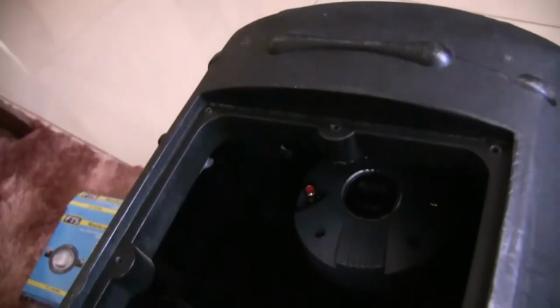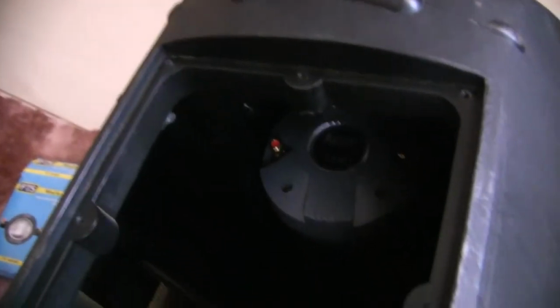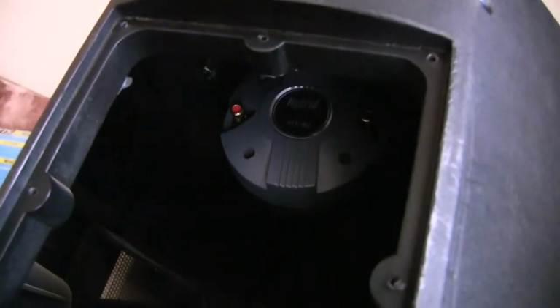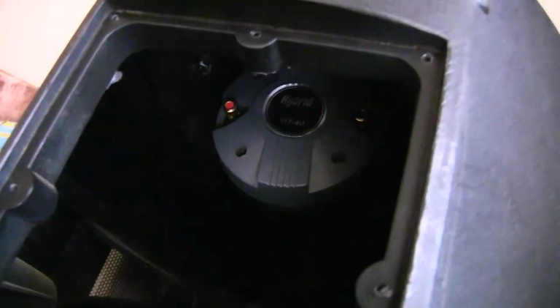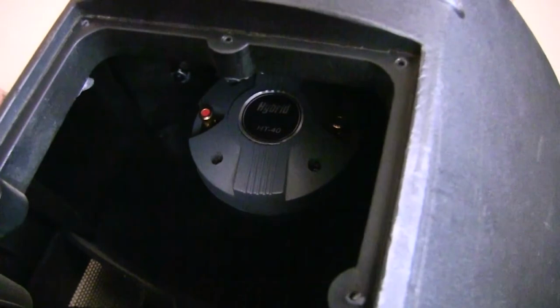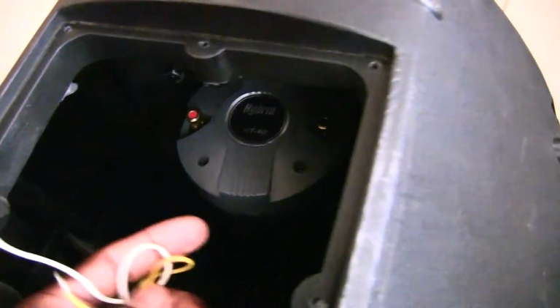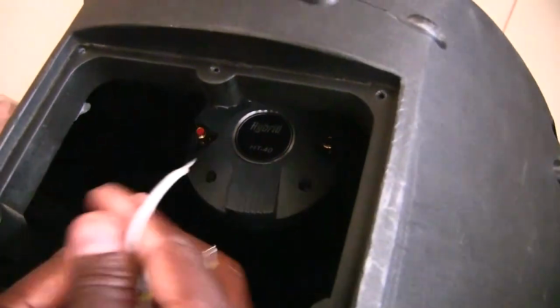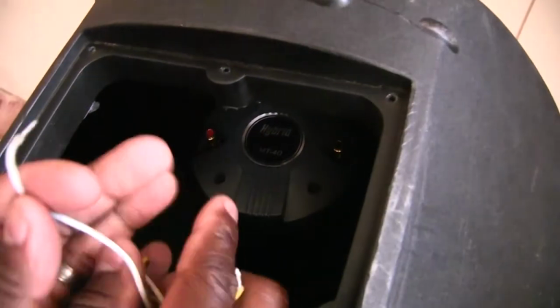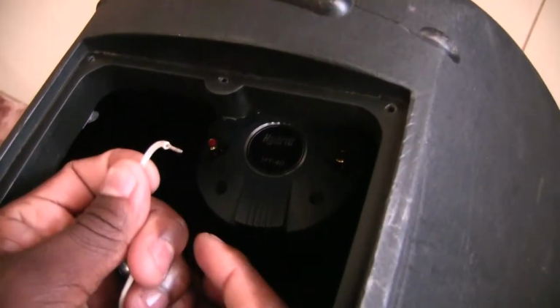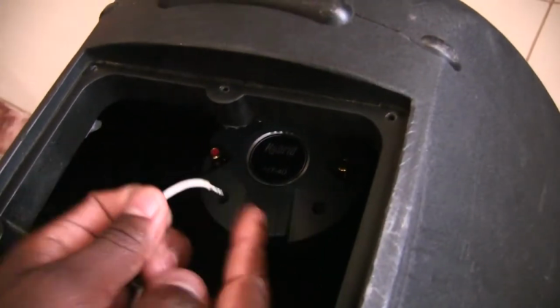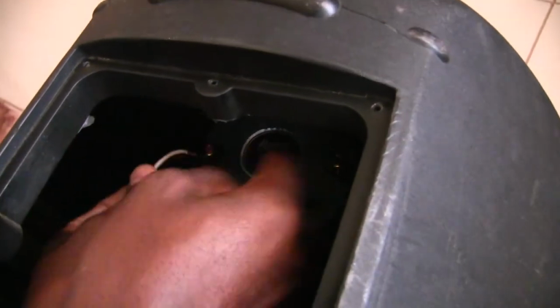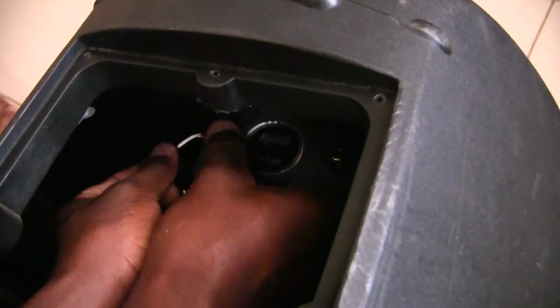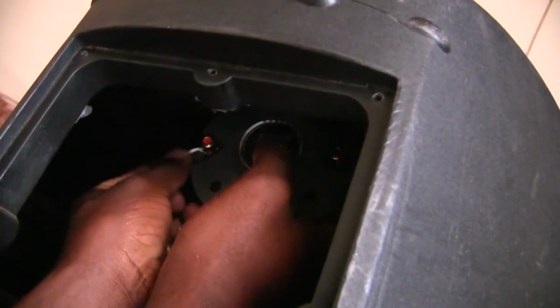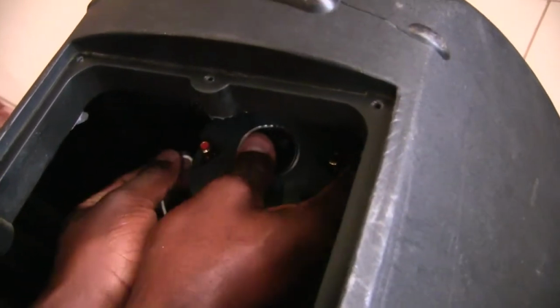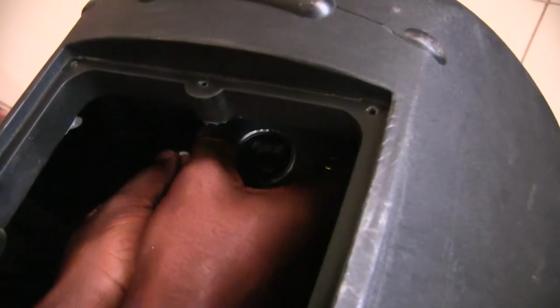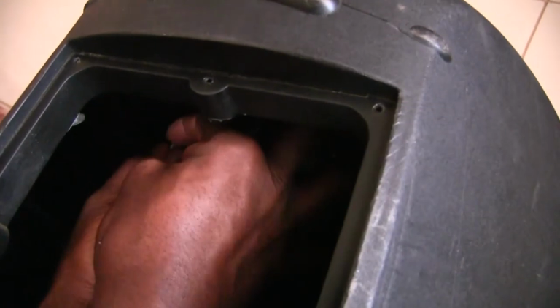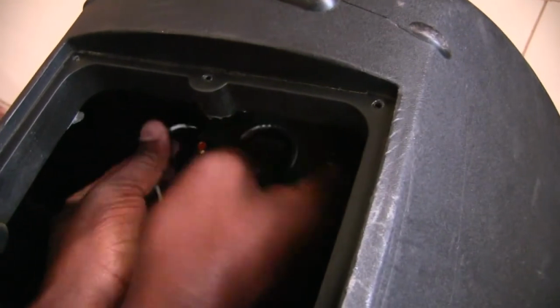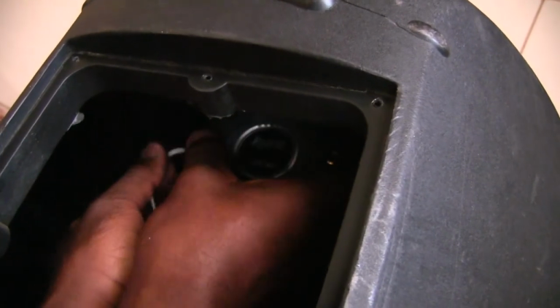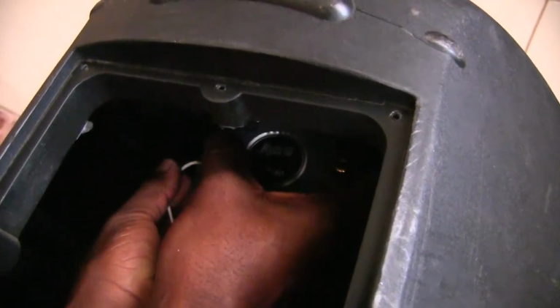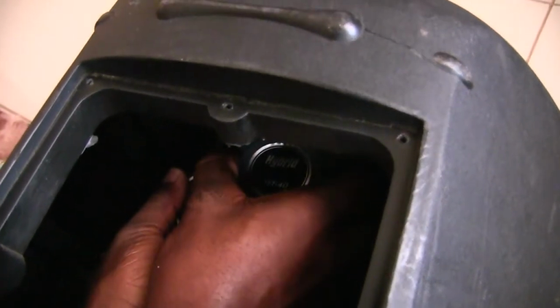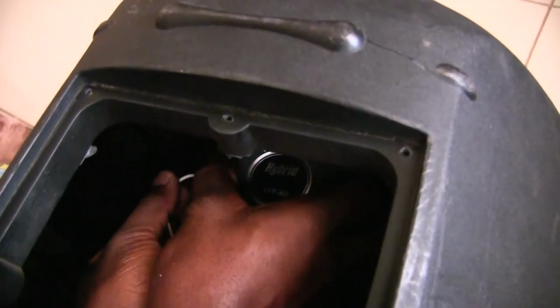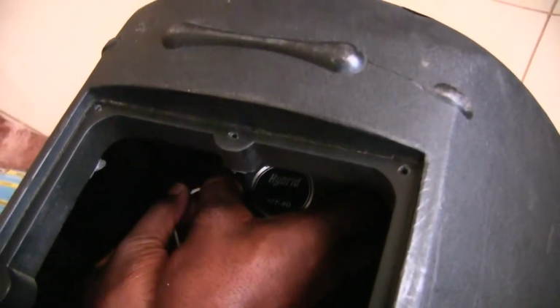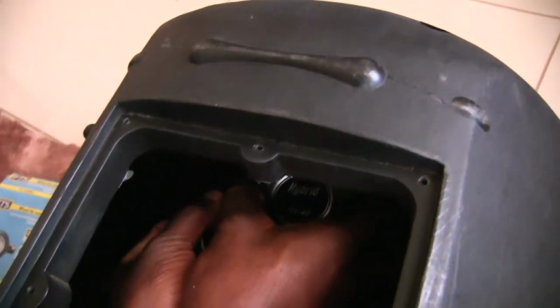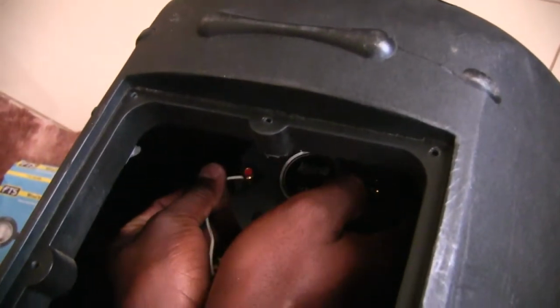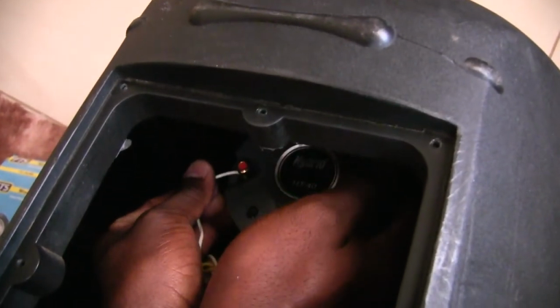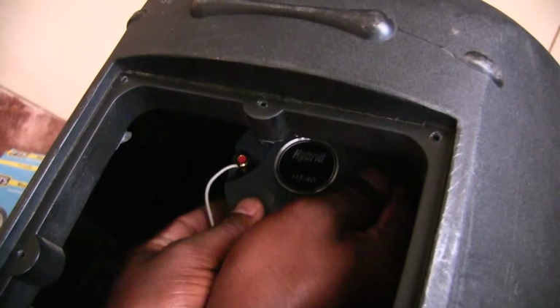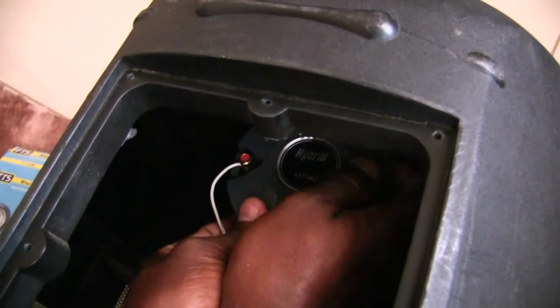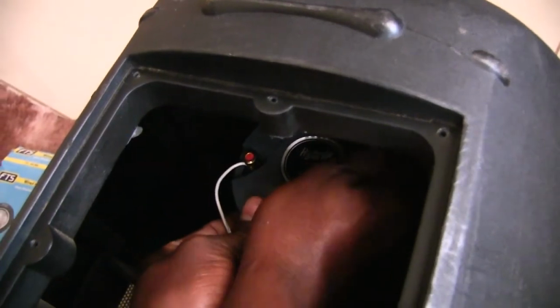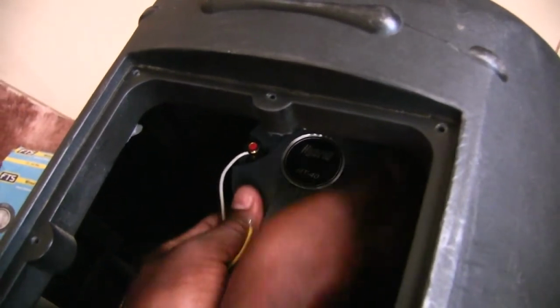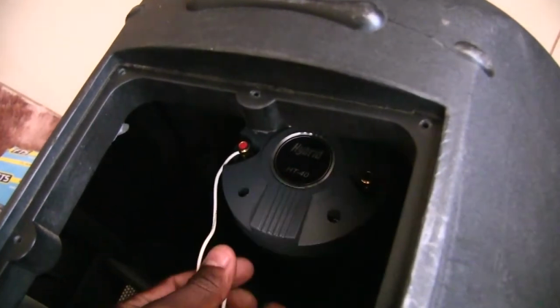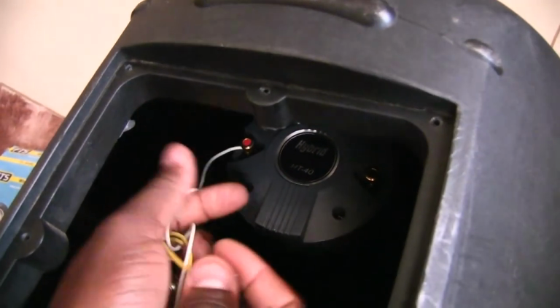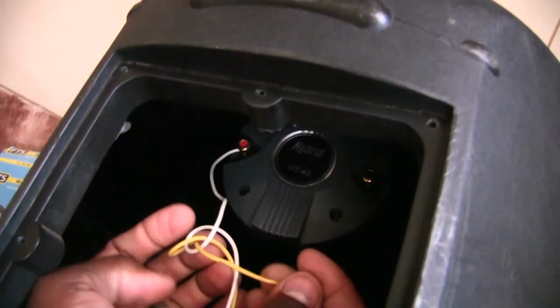The next step is to put the cables back where they were — white to red, yellow to black. Press the button, slide in the wire, press the button, slide in the wire. And that's just about it, you're done.